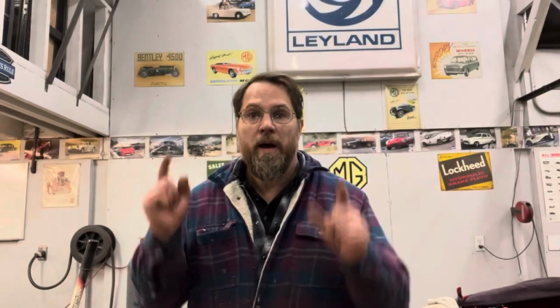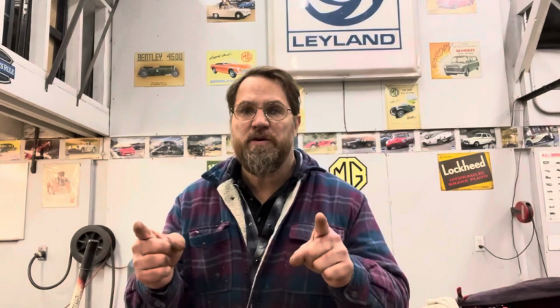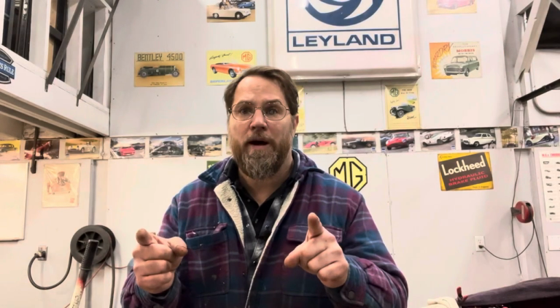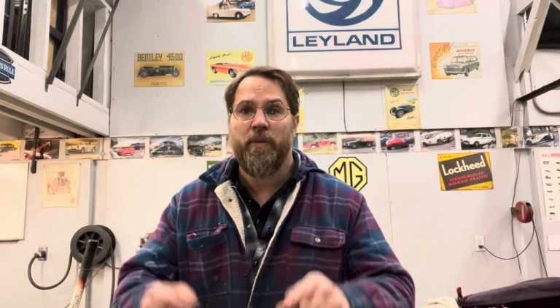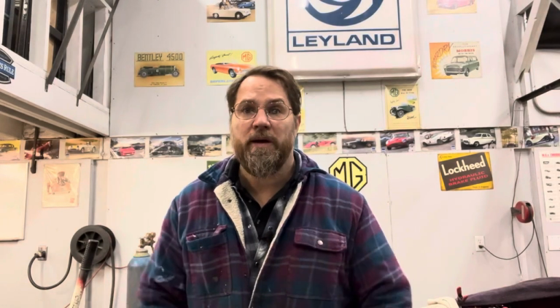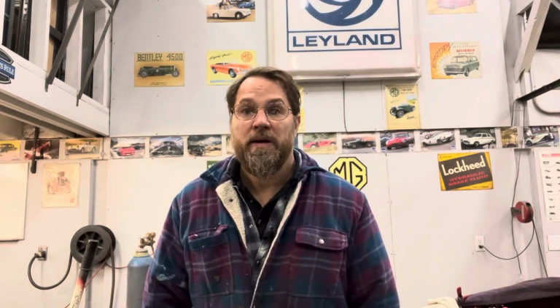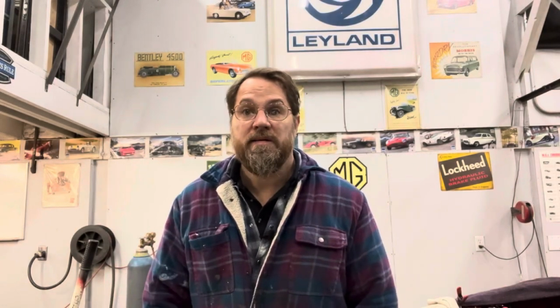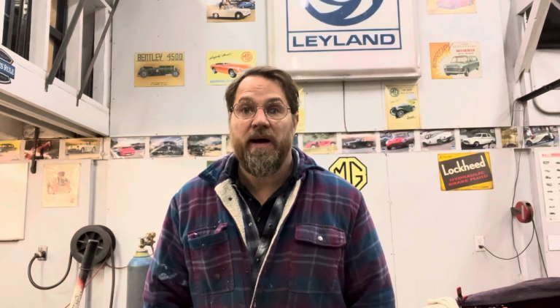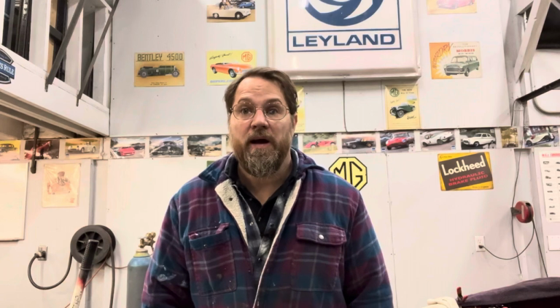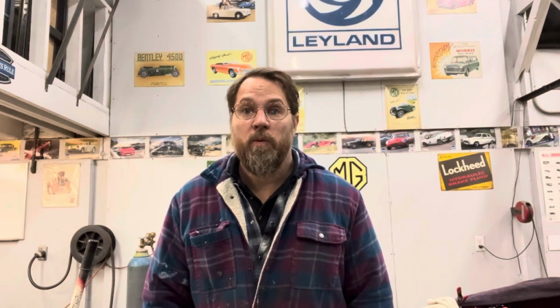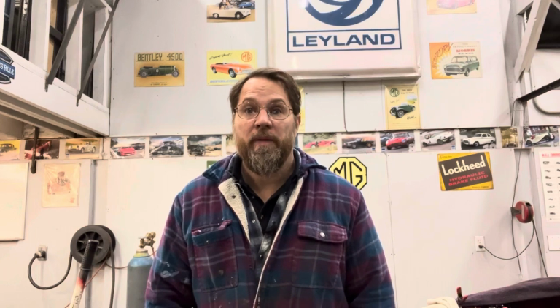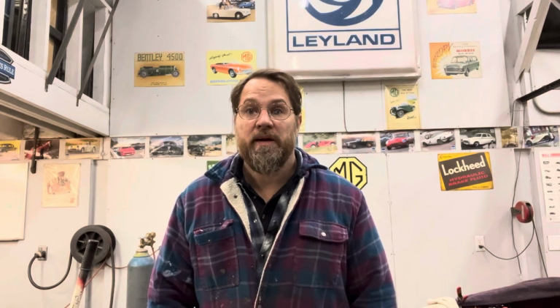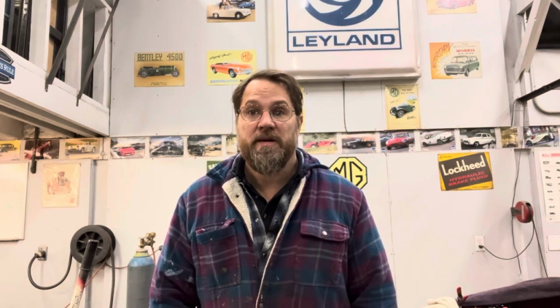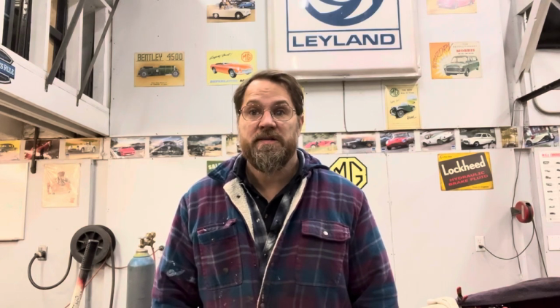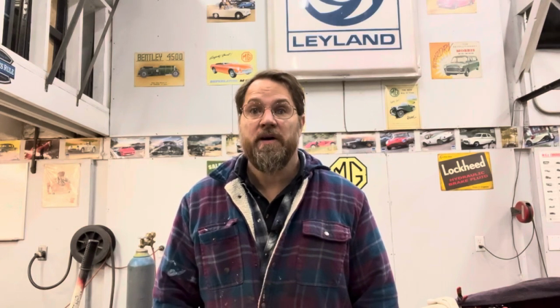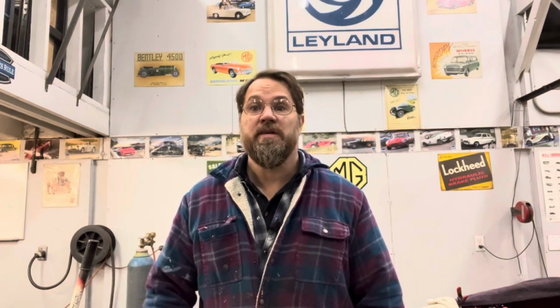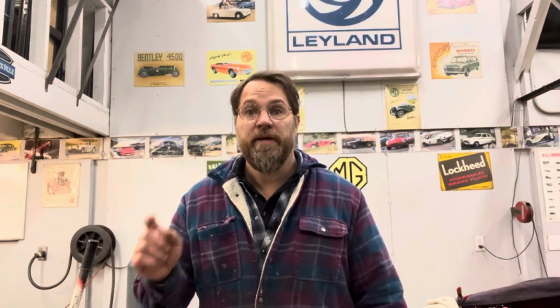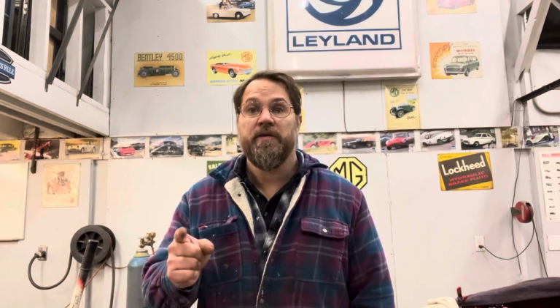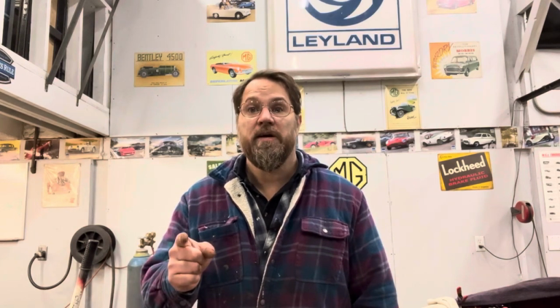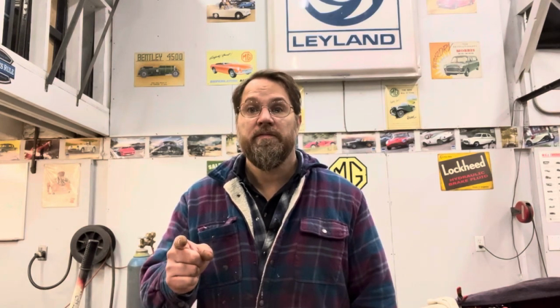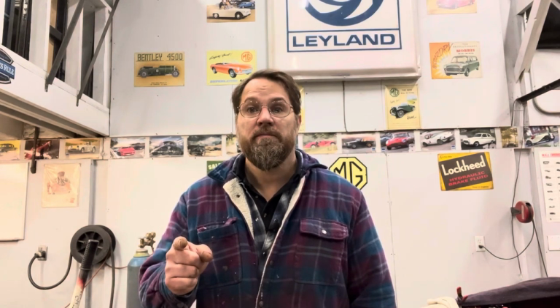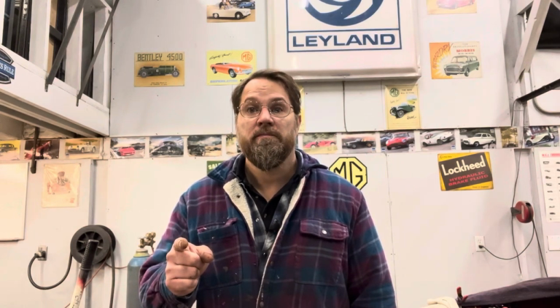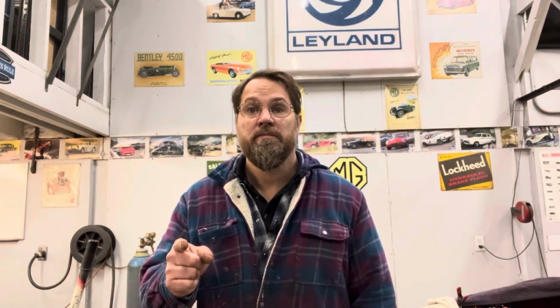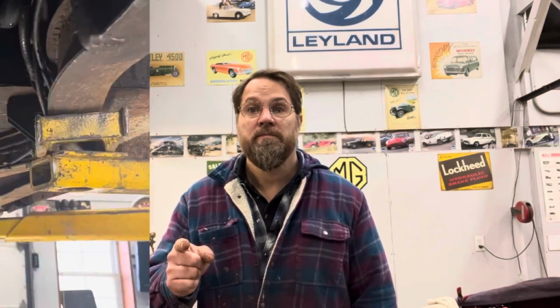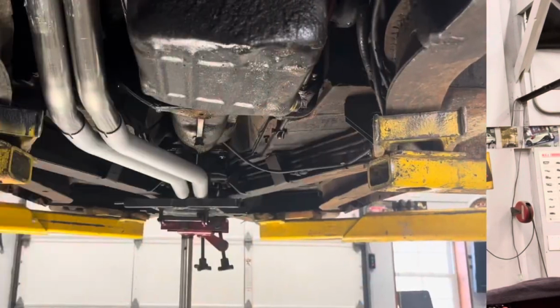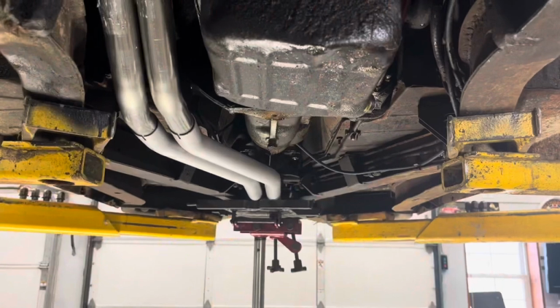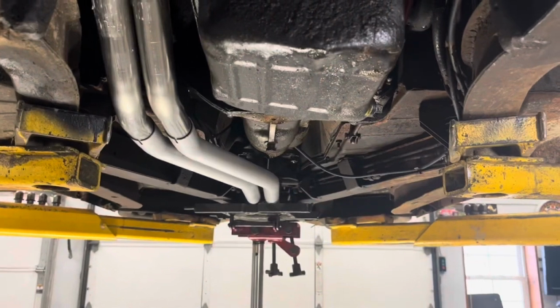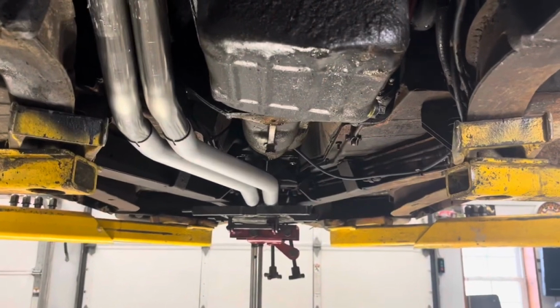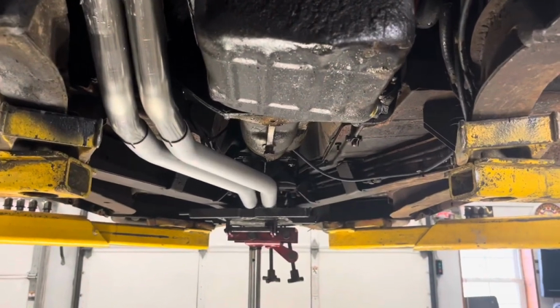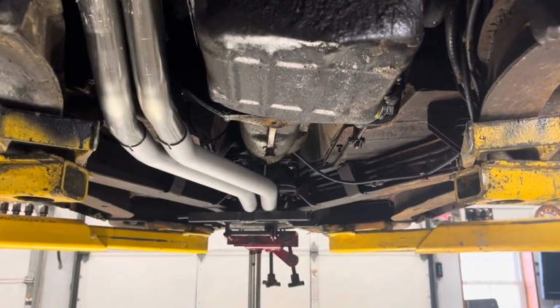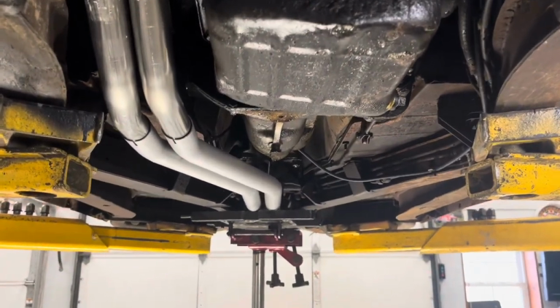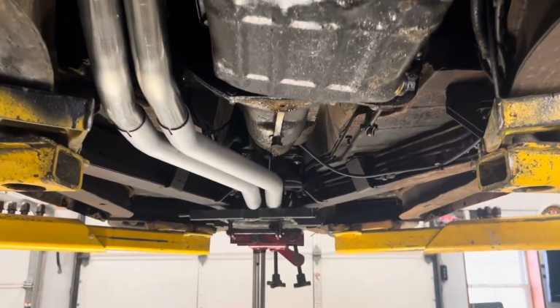MG Rob back with you and today we're going to make that exhaust system actually fit on the Triumph. I'm going to start with the front pipes here.